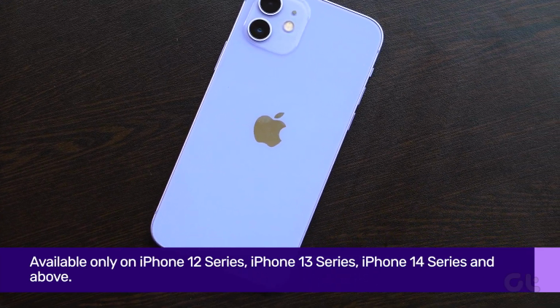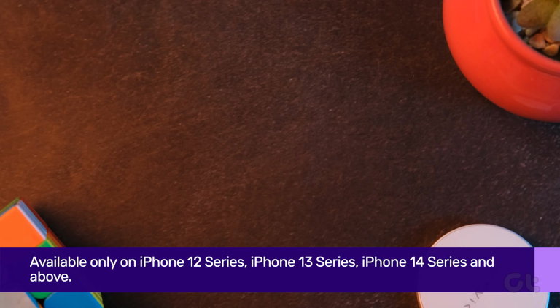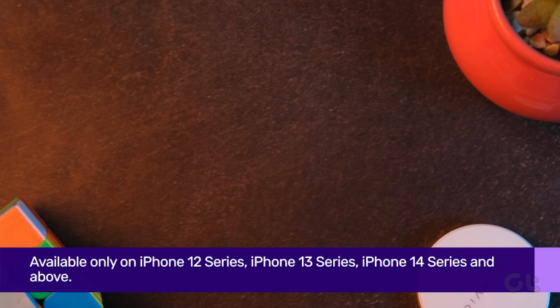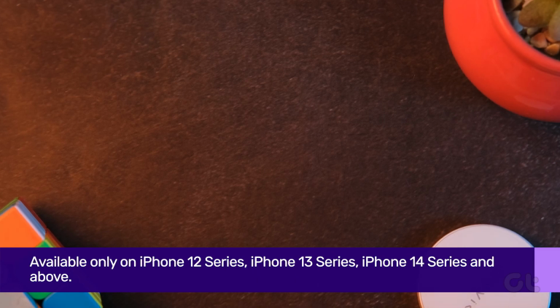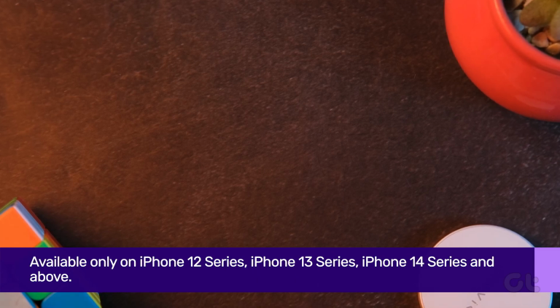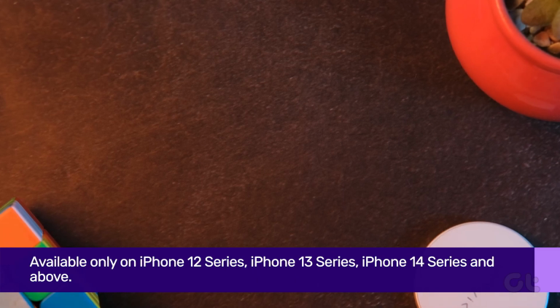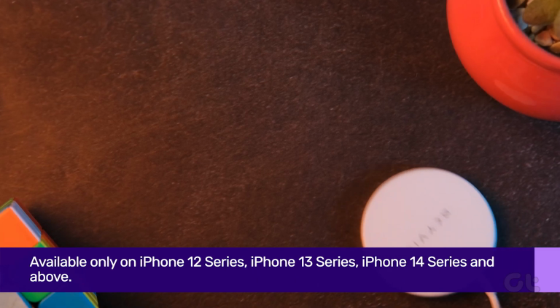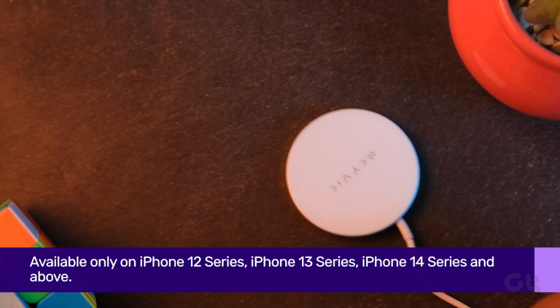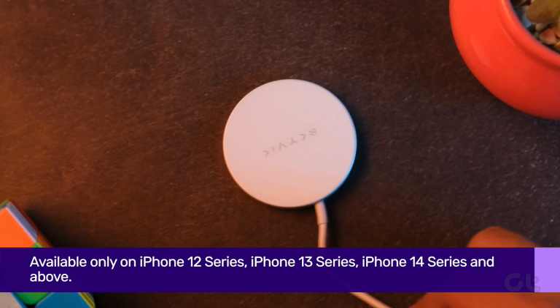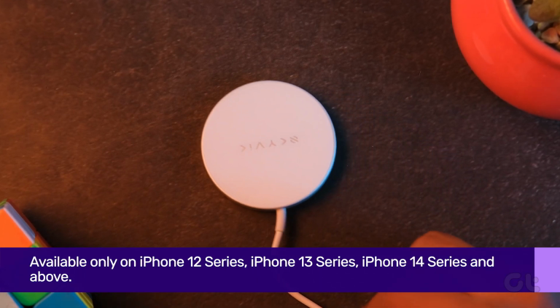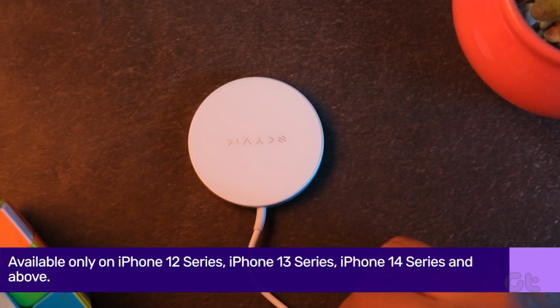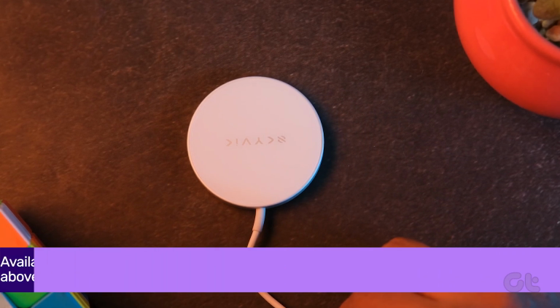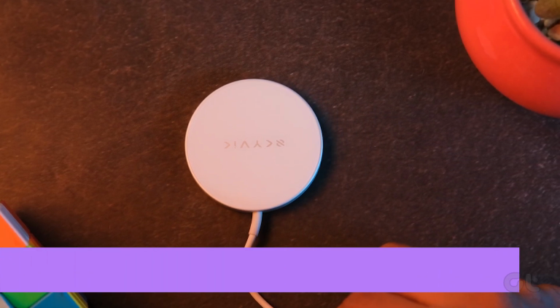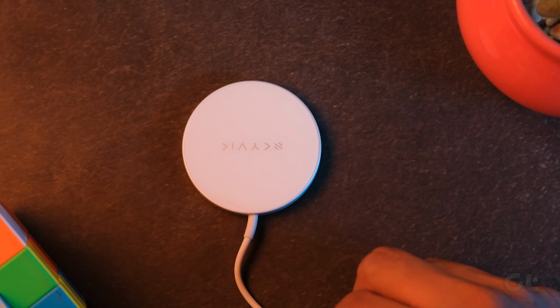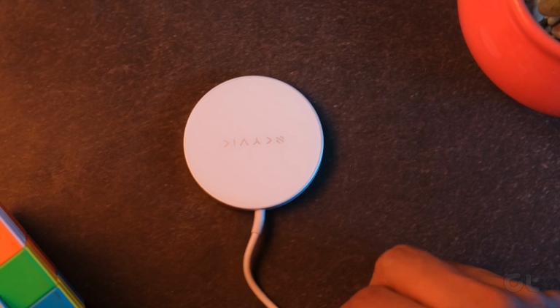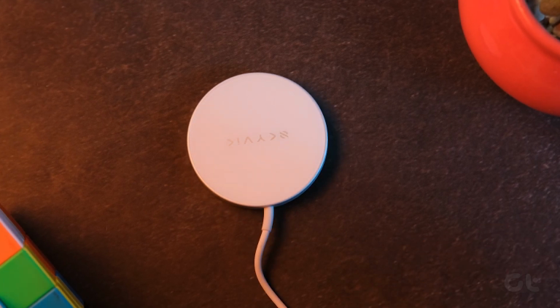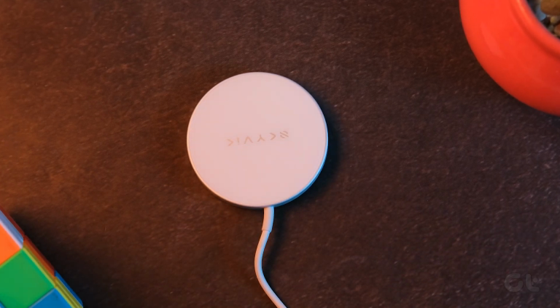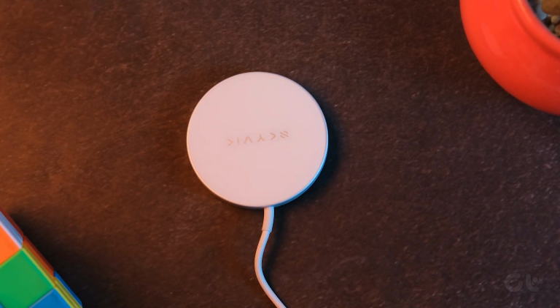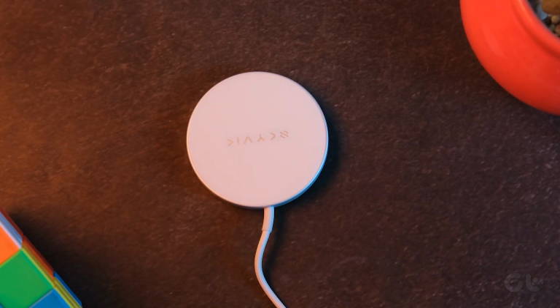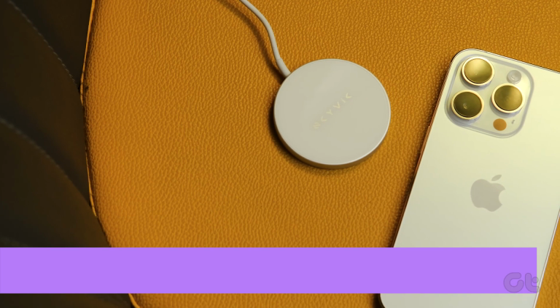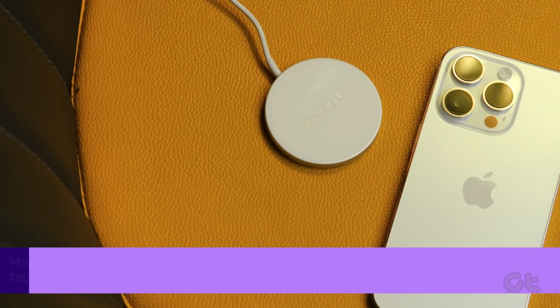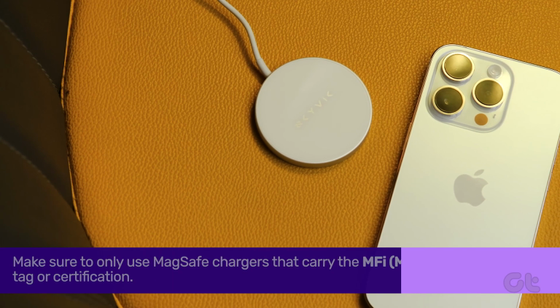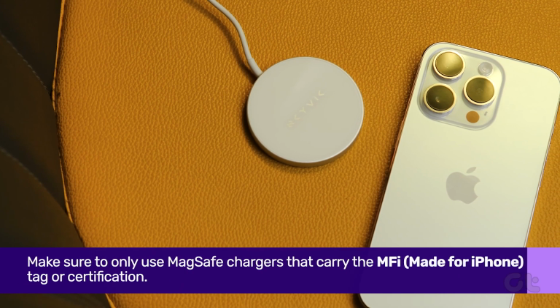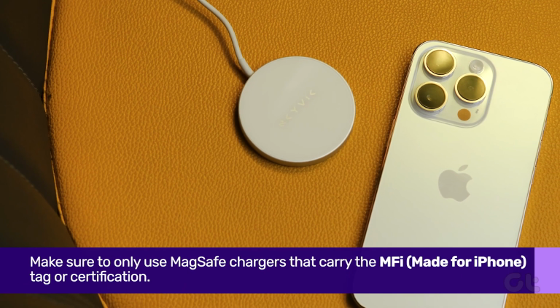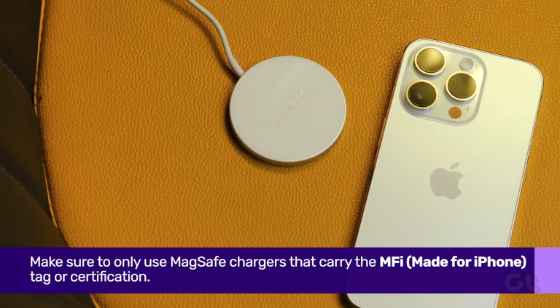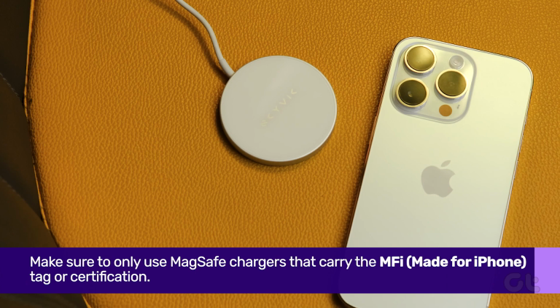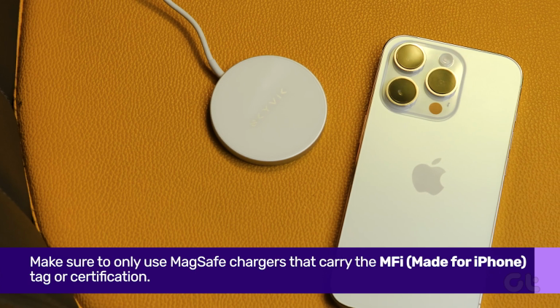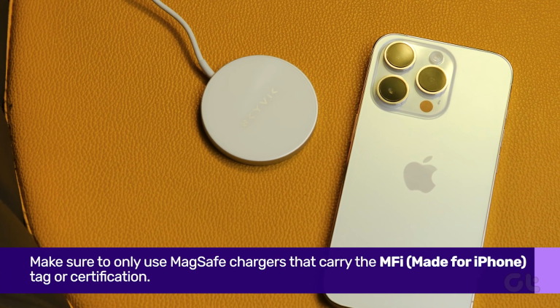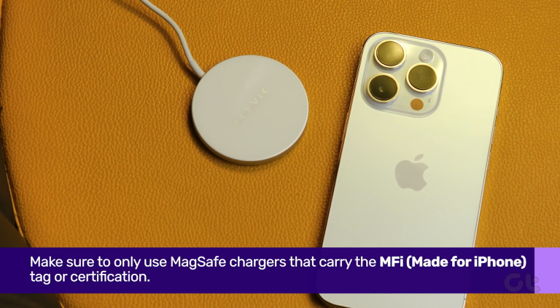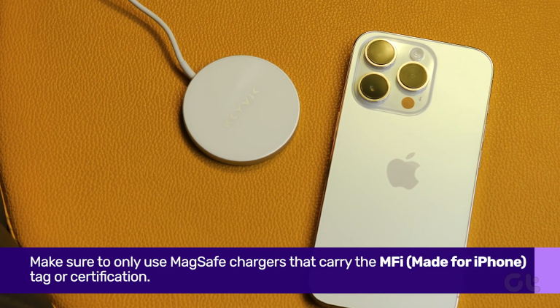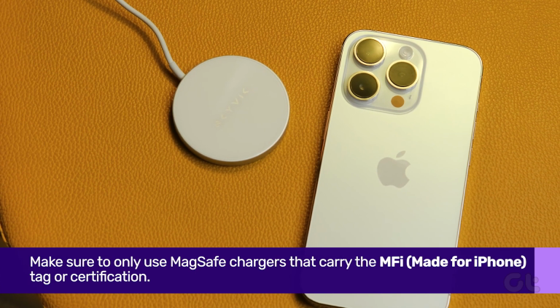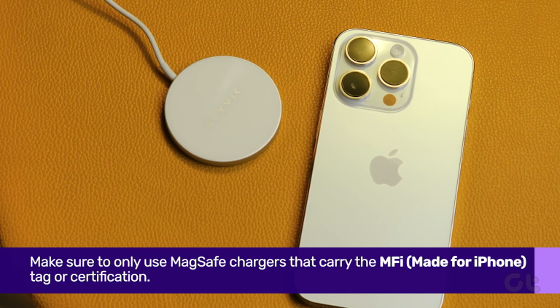The next thing you can do is check if the MagSafe charger that you're using is genuine or not. Make sure to only use MagSafe chargers that carry the MFI — Made for iPhone — tag or certification.